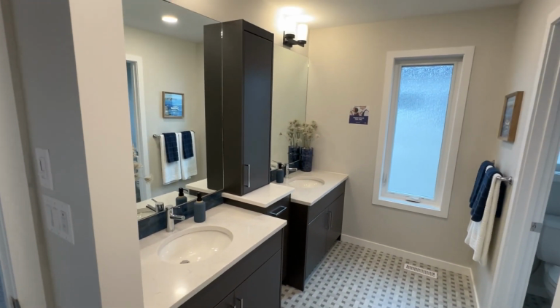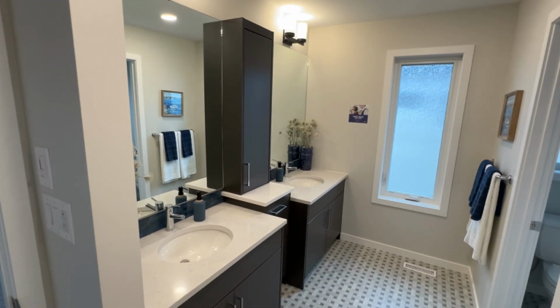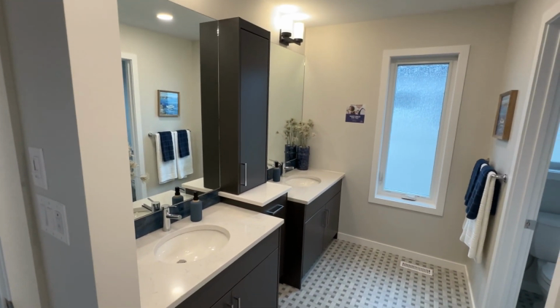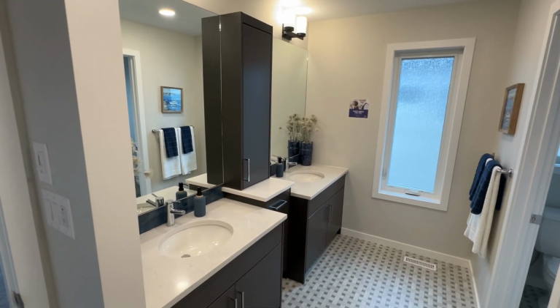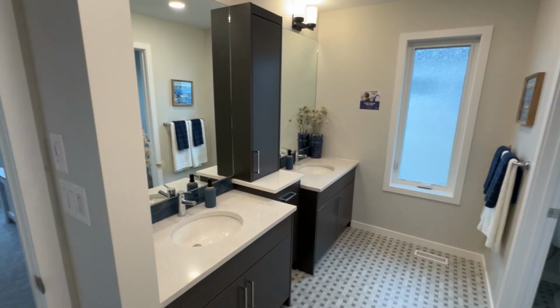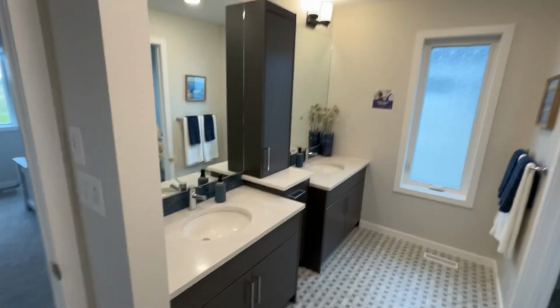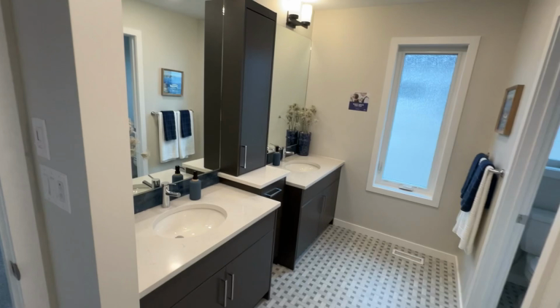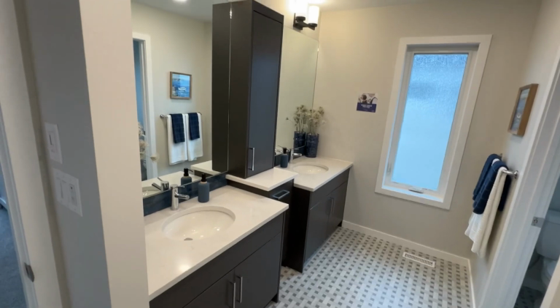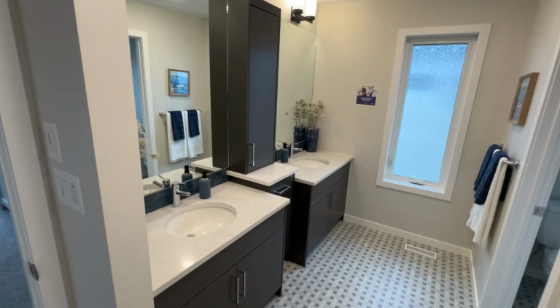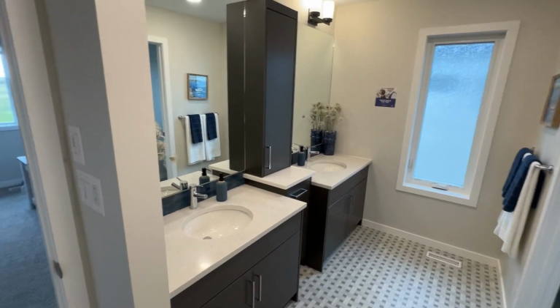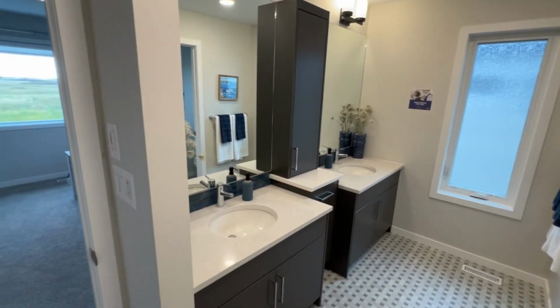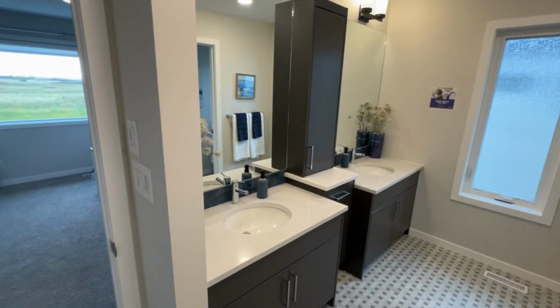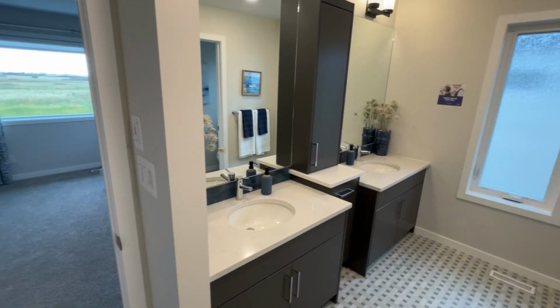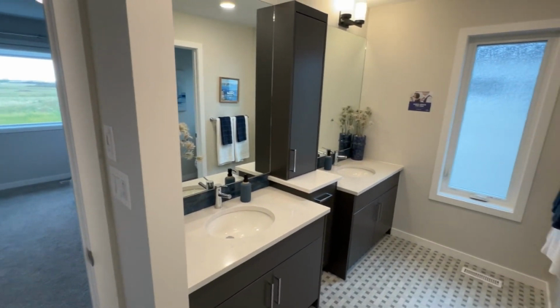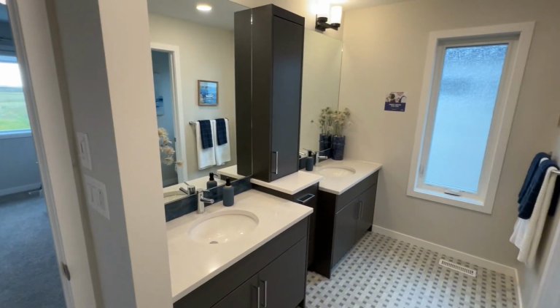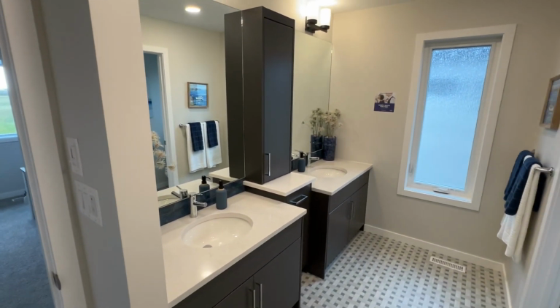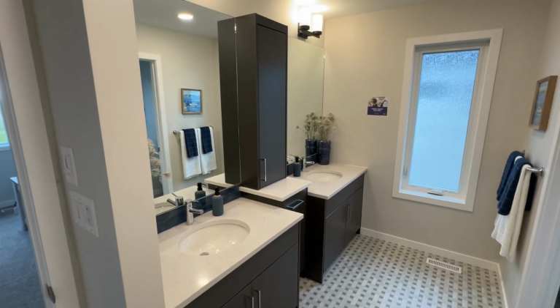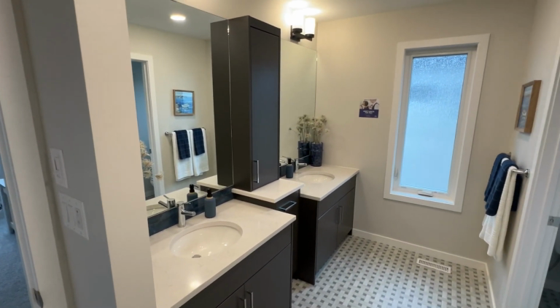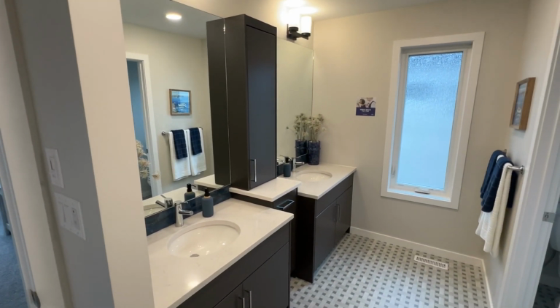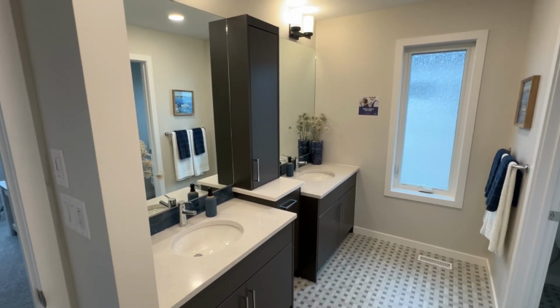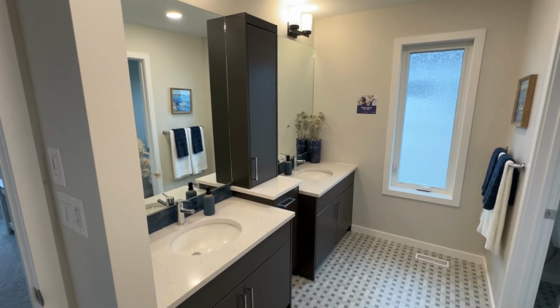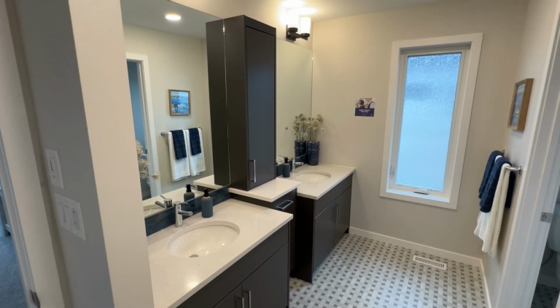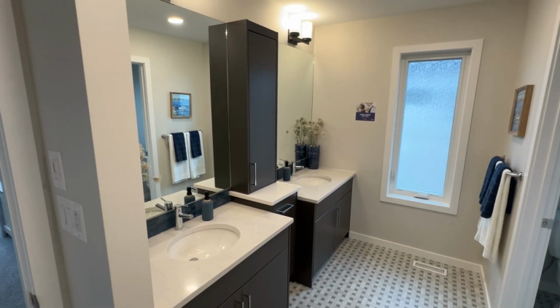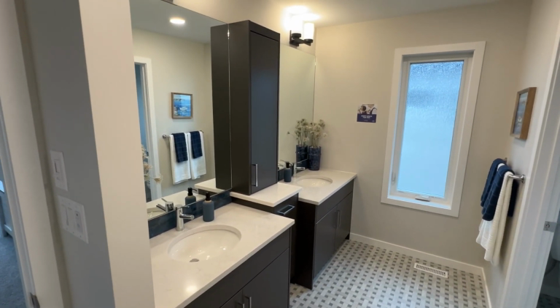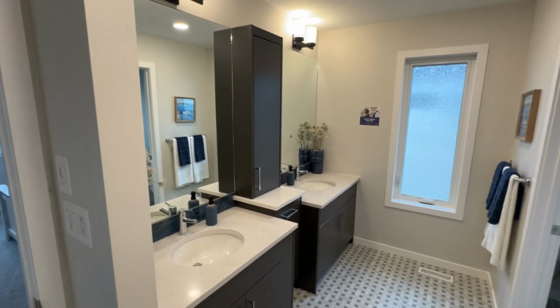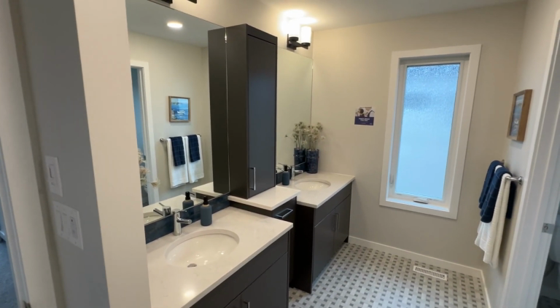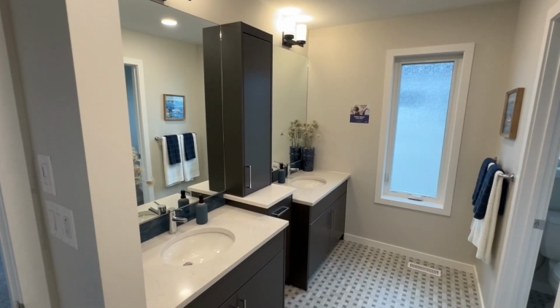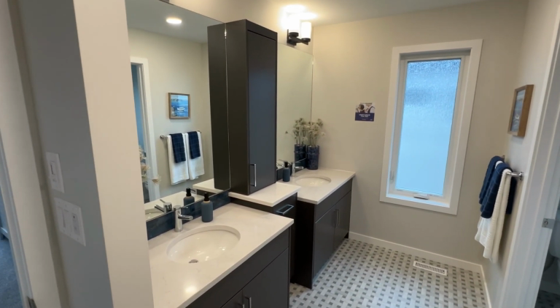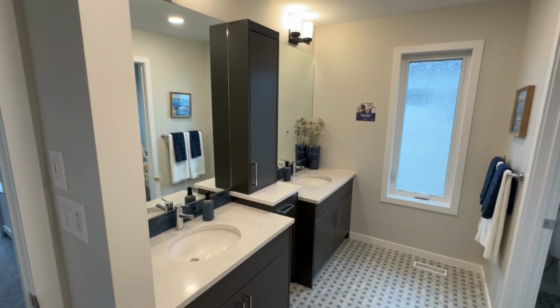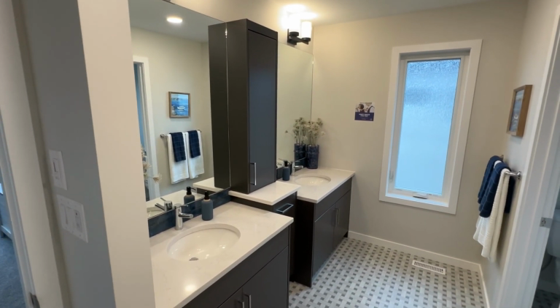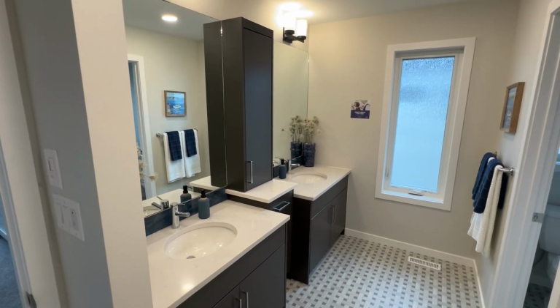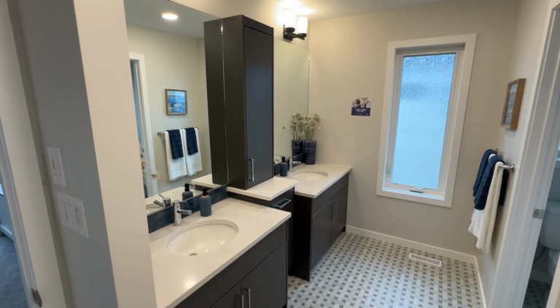Beautiful home. If you want to see this or any other Randall for a private tour, reach out to me using the contact information below.